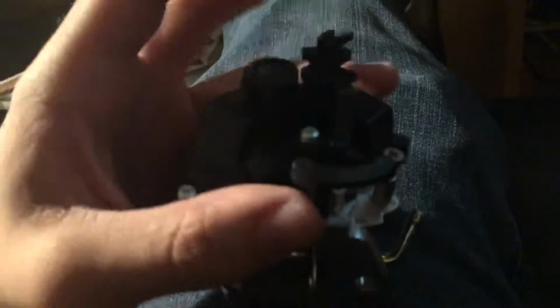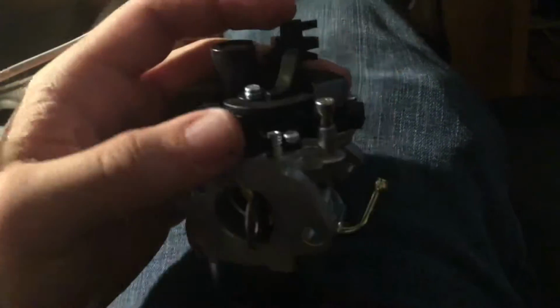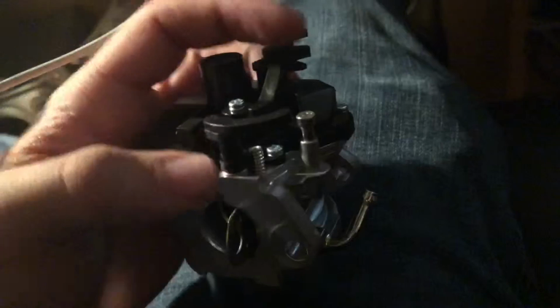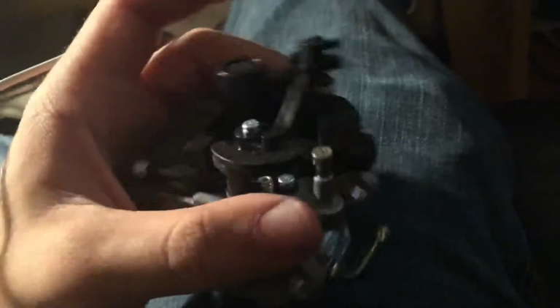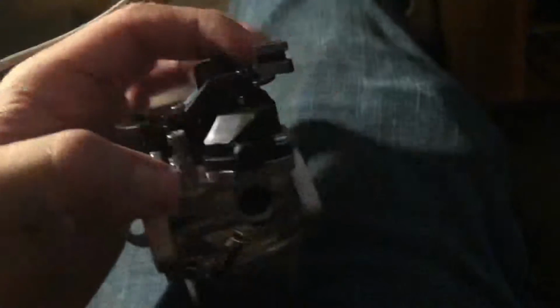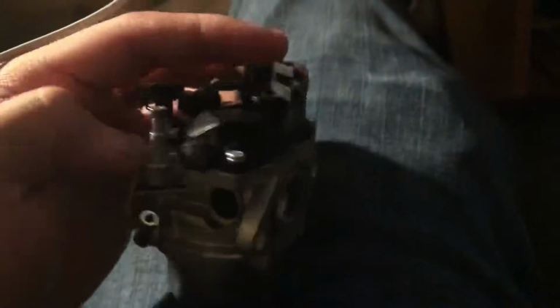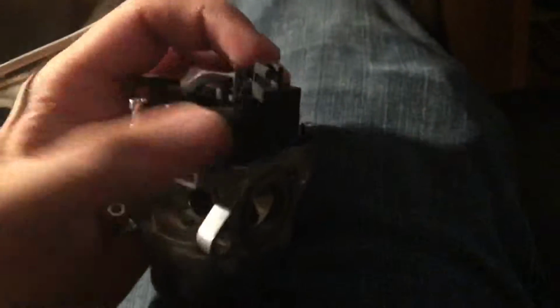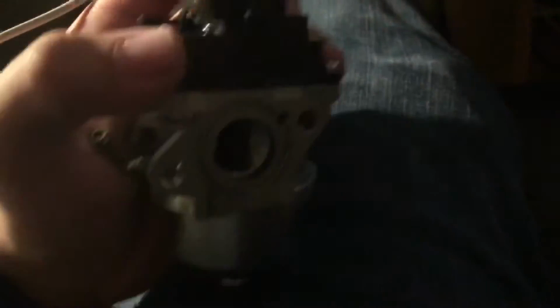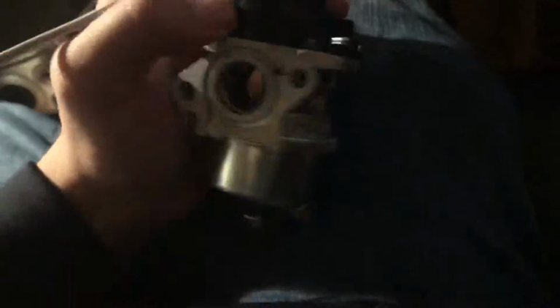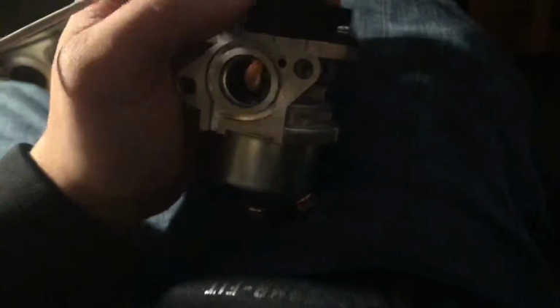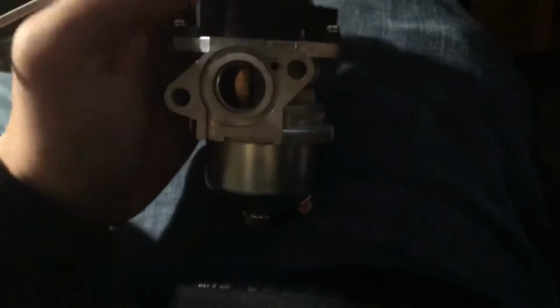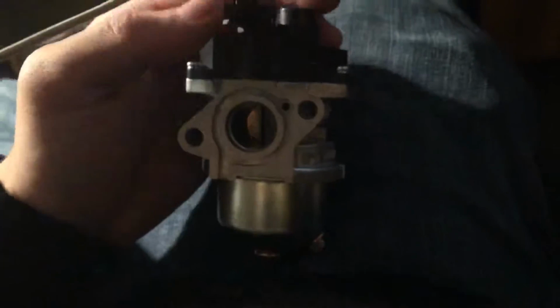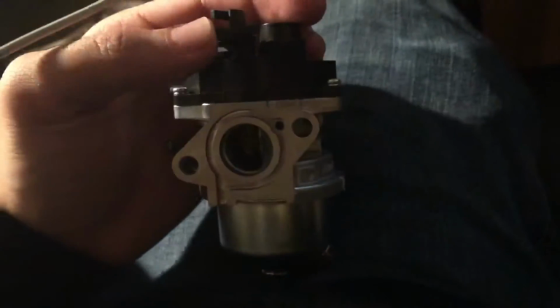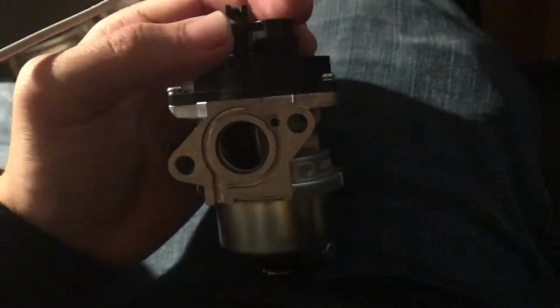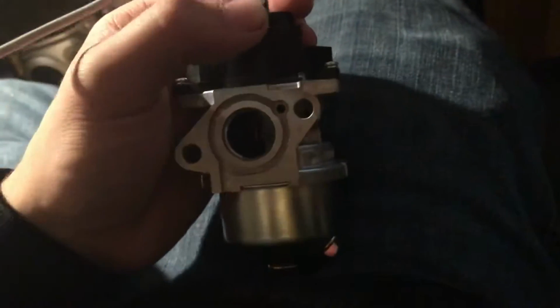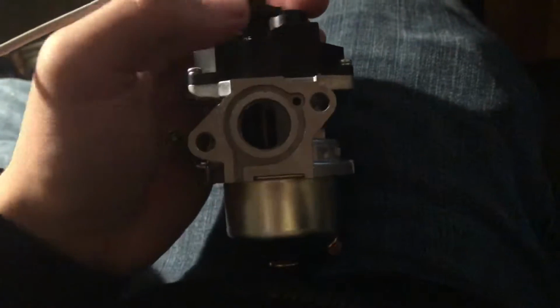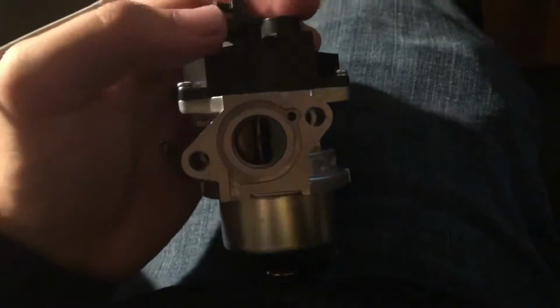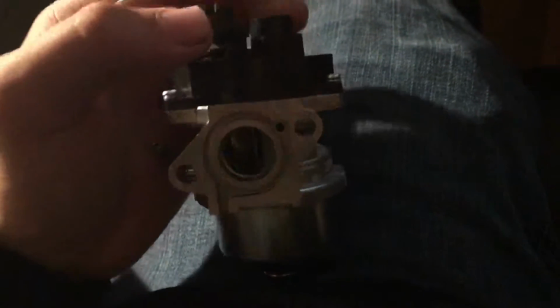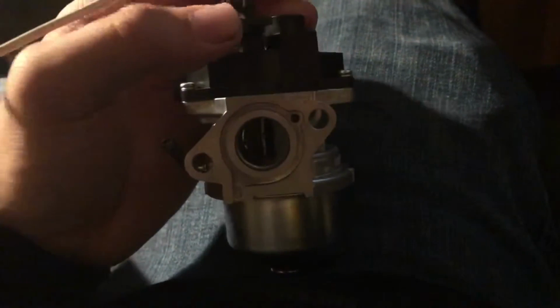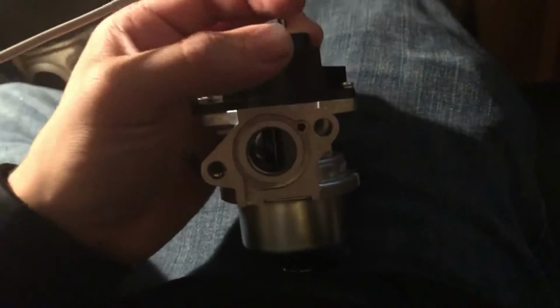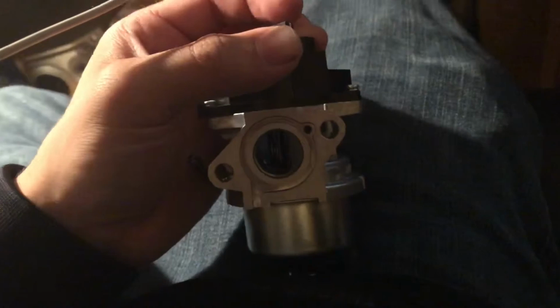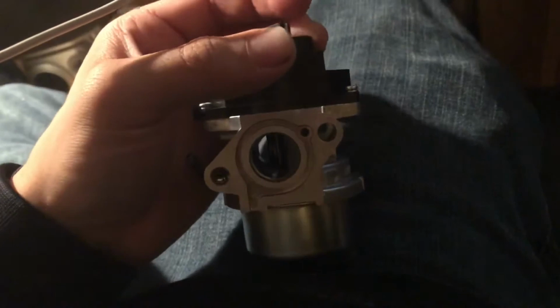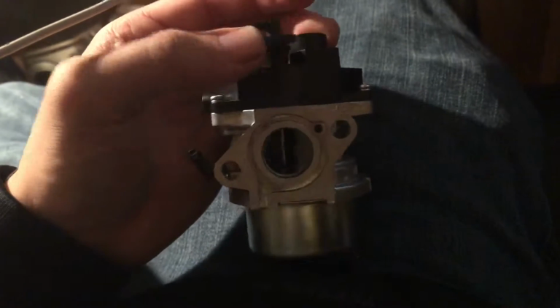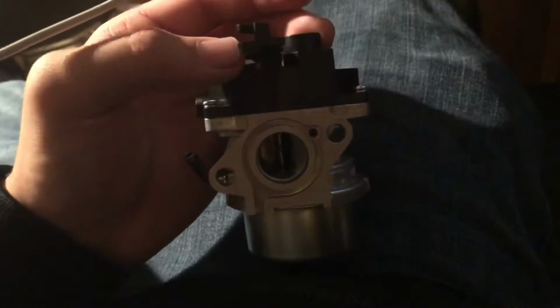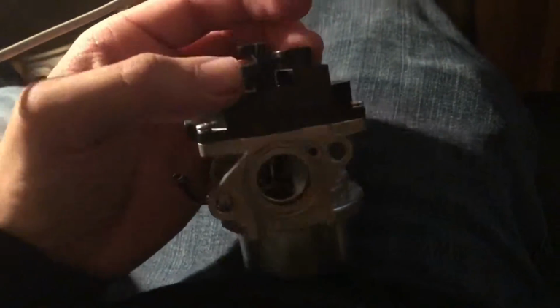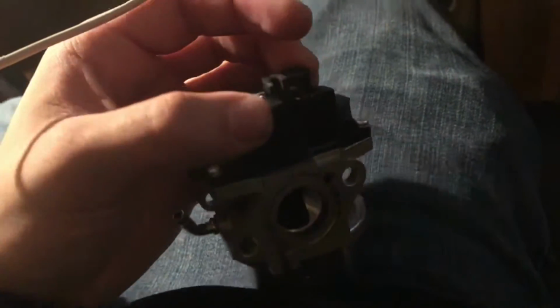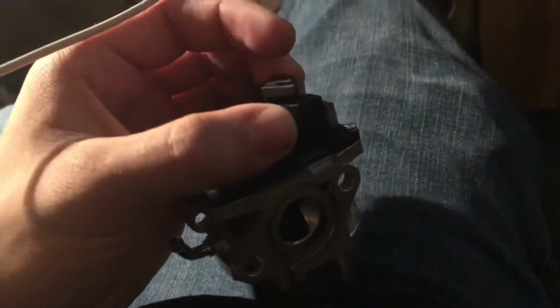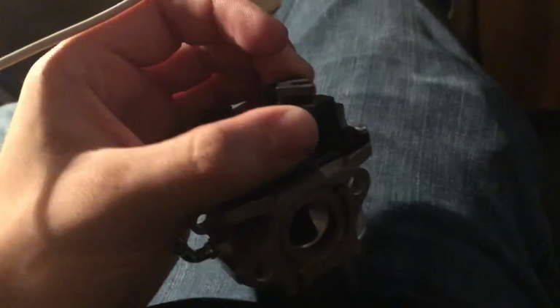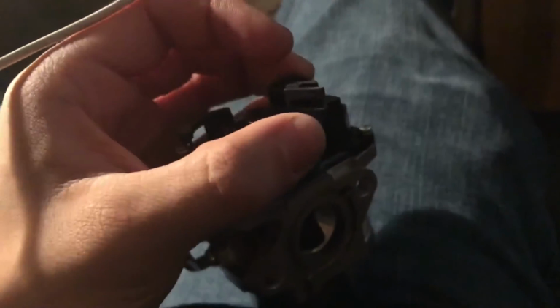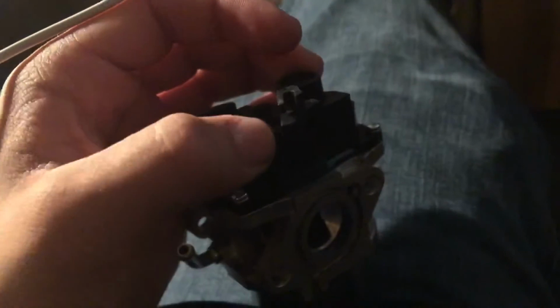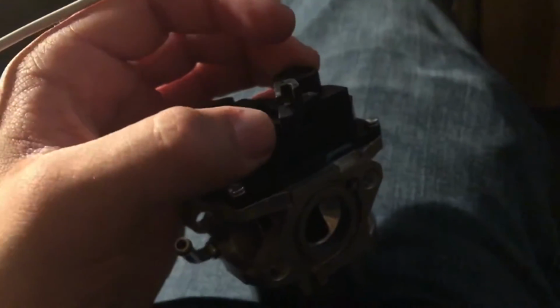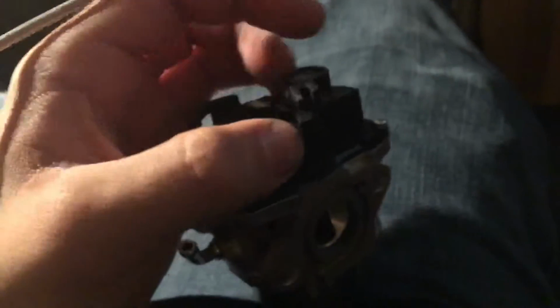I'm a carburetor type of person but this thing is just next level — I'm actually really psyched to see it. So that's wide open and that's closed — wide open, idle.